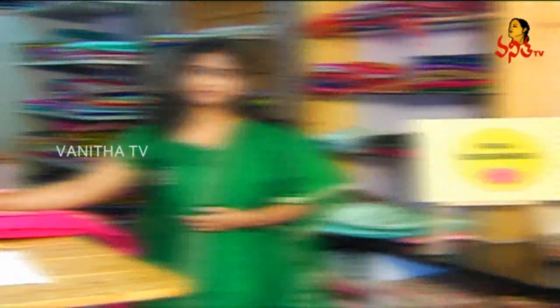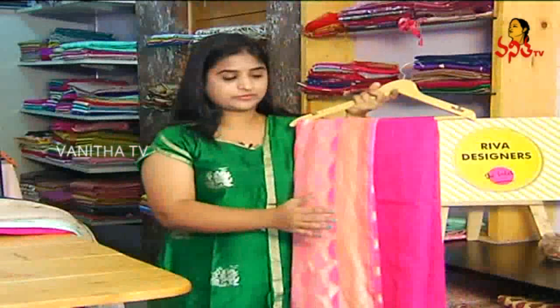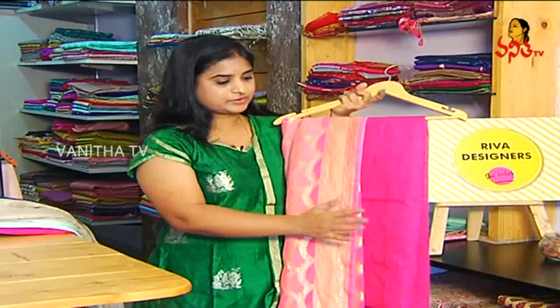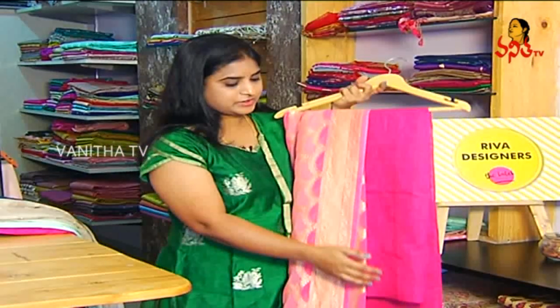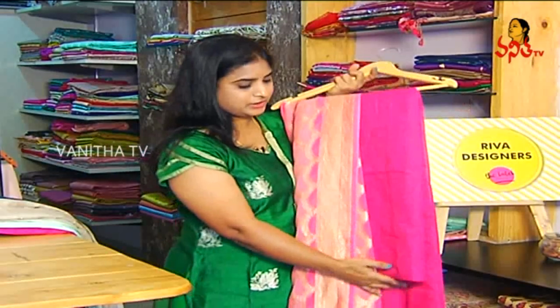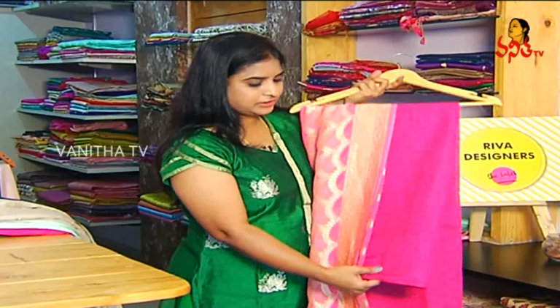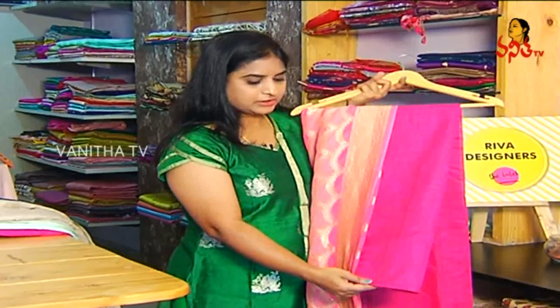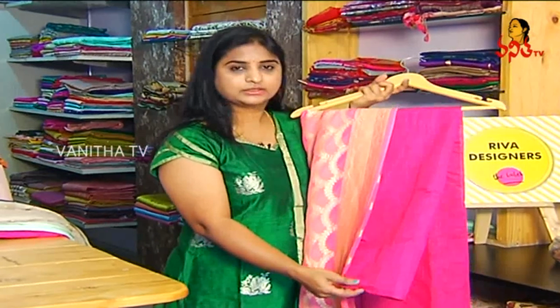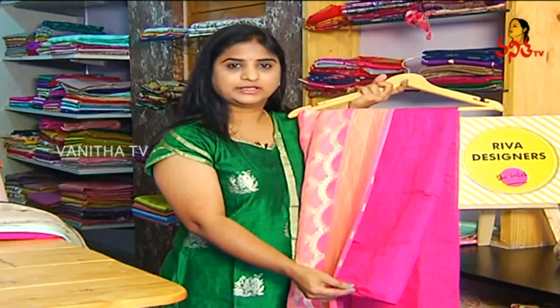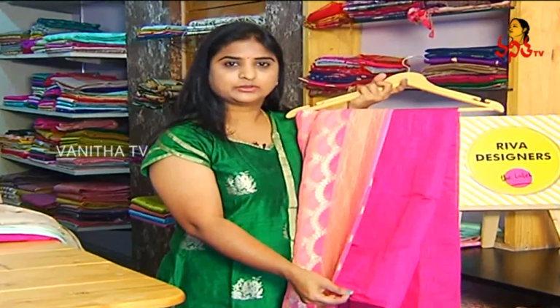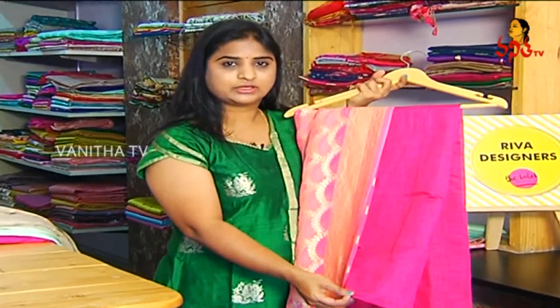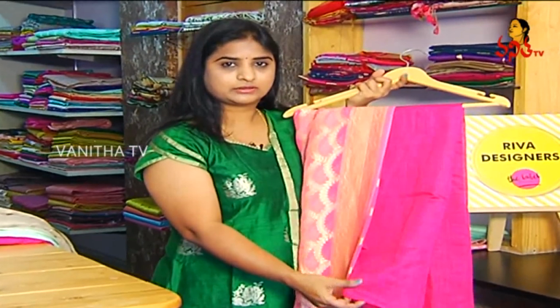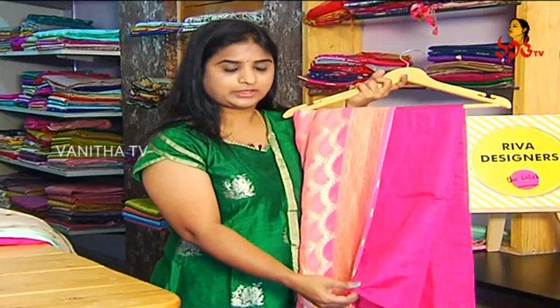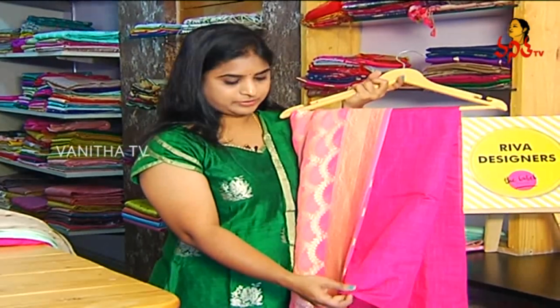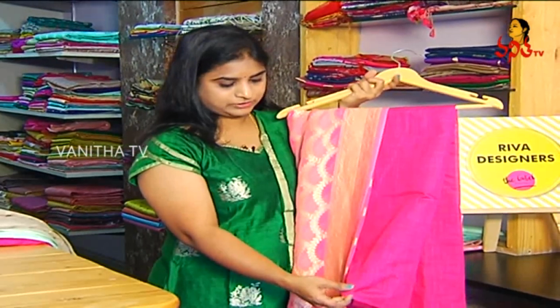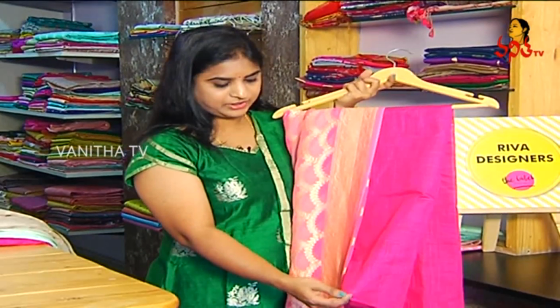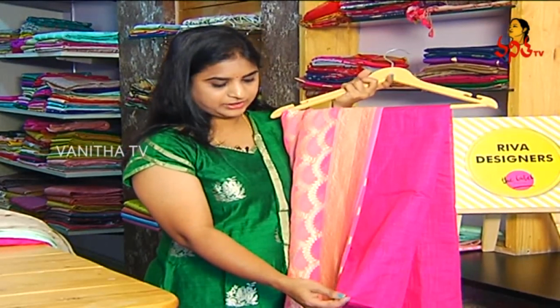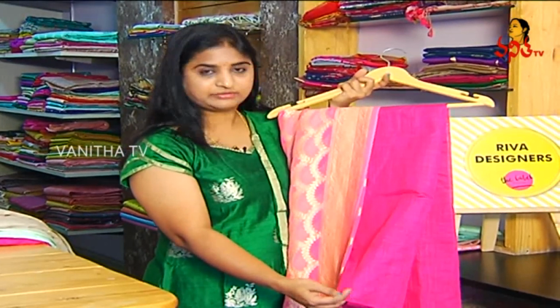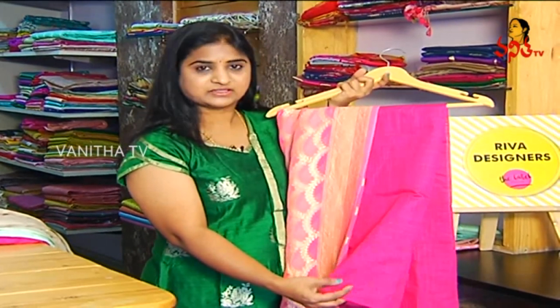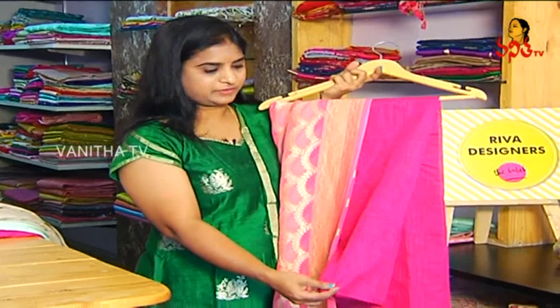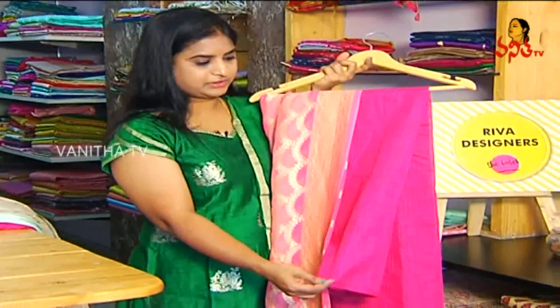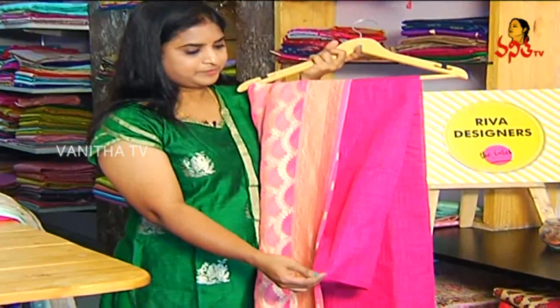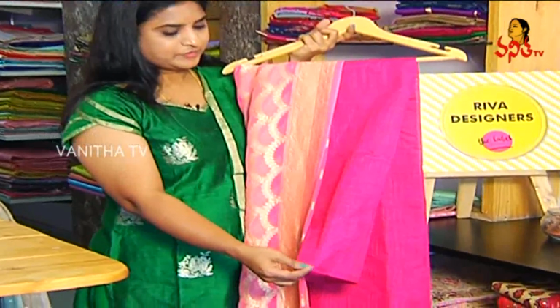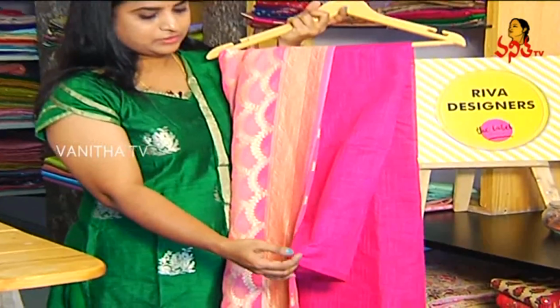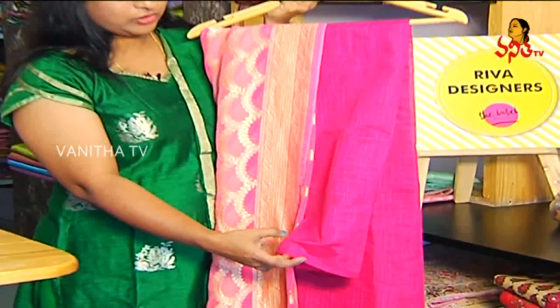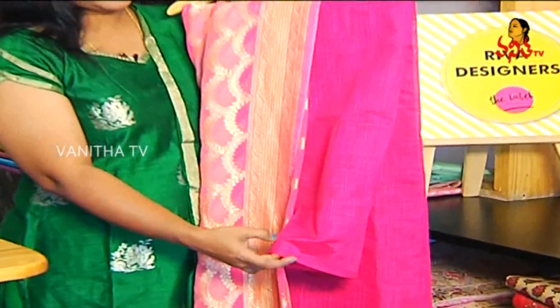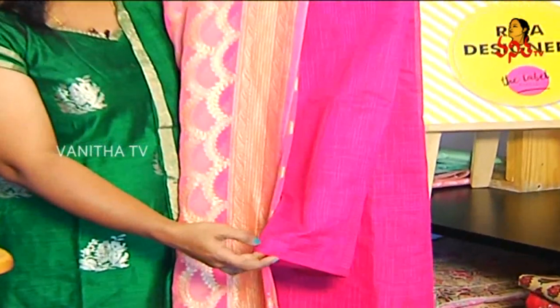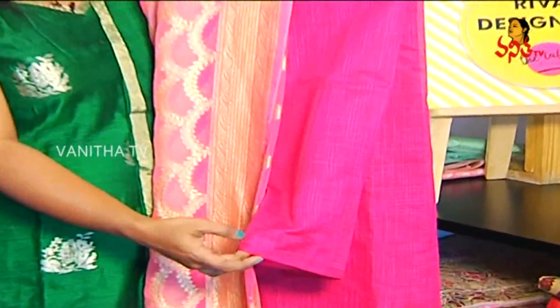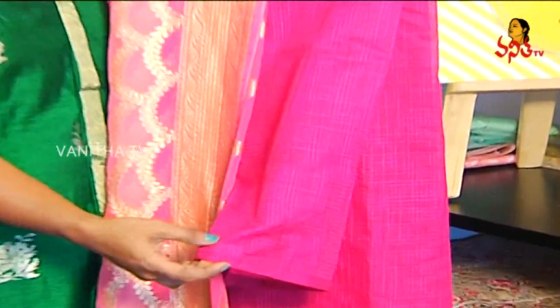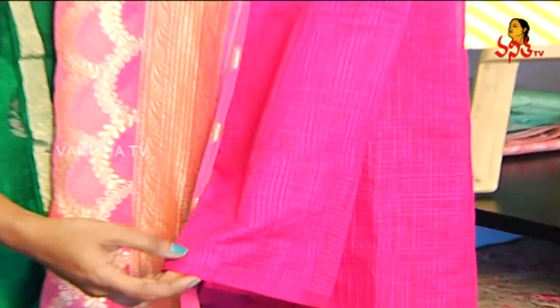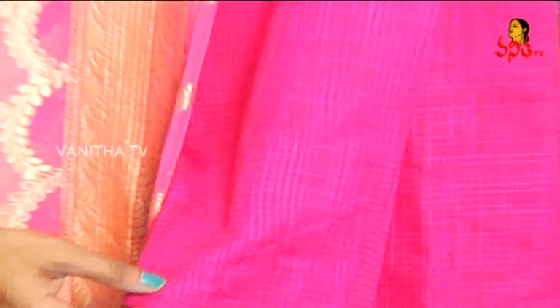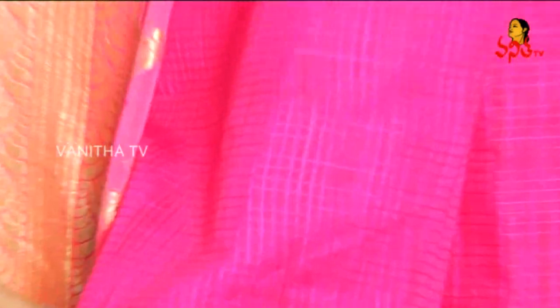First of all, this is Lenin Kota type fabric and this is a fancy fabric. All over Rani Pink Mead self-checks.